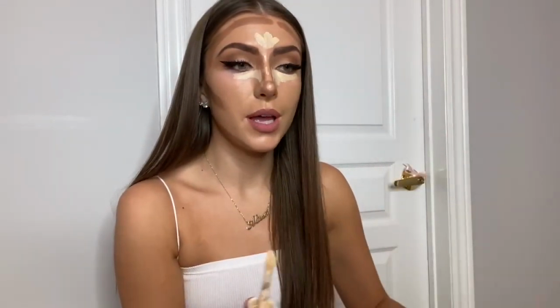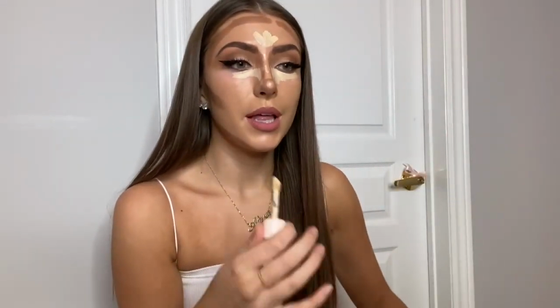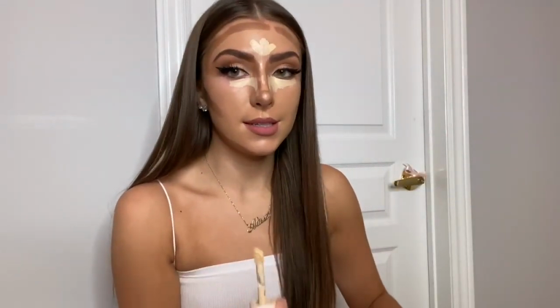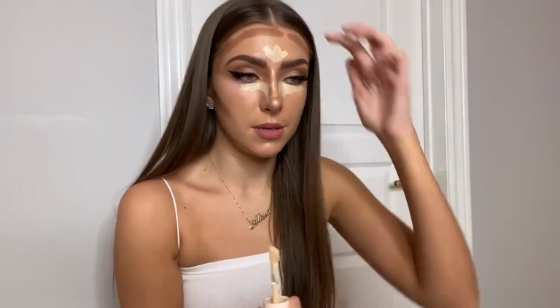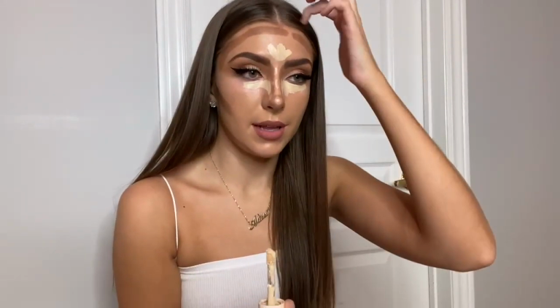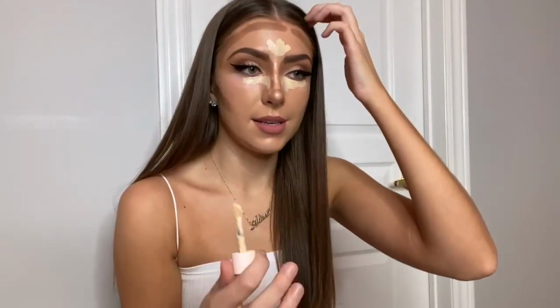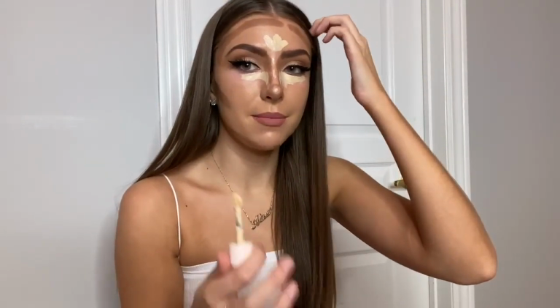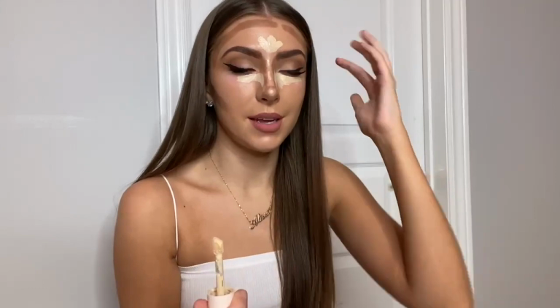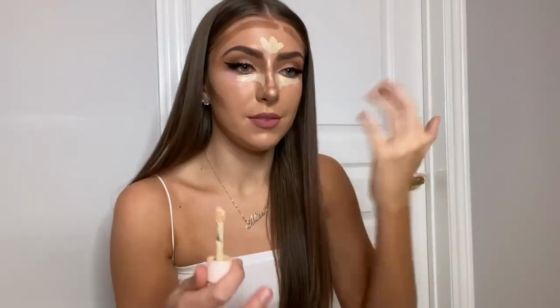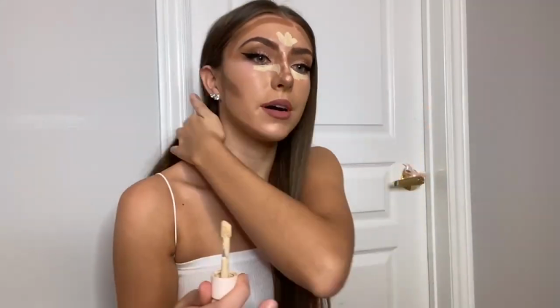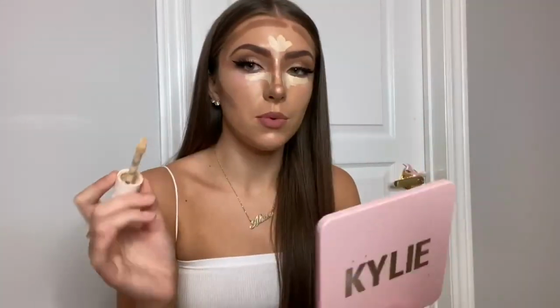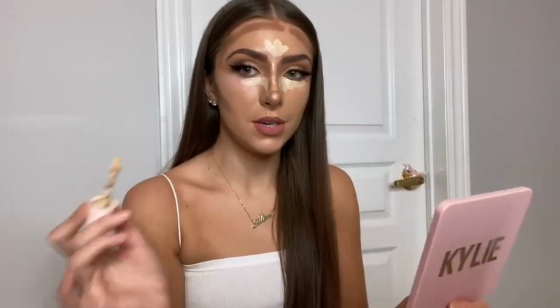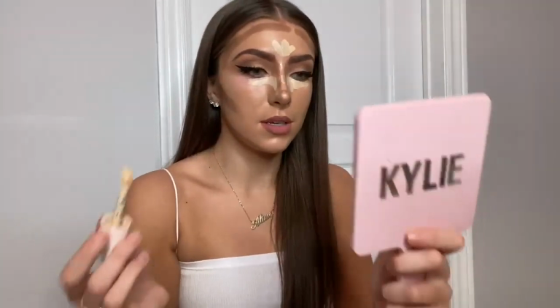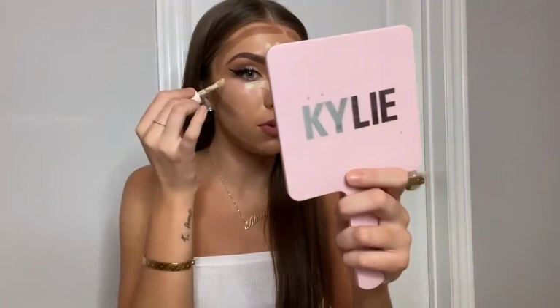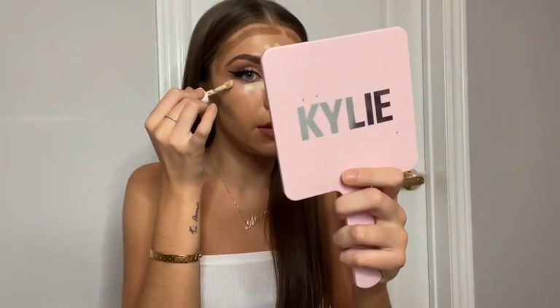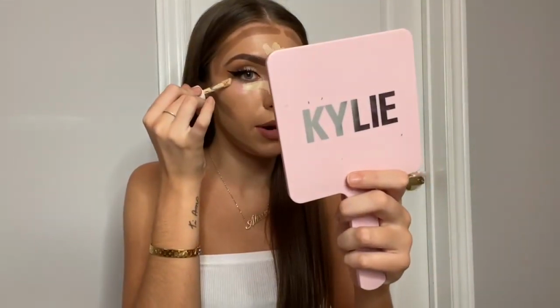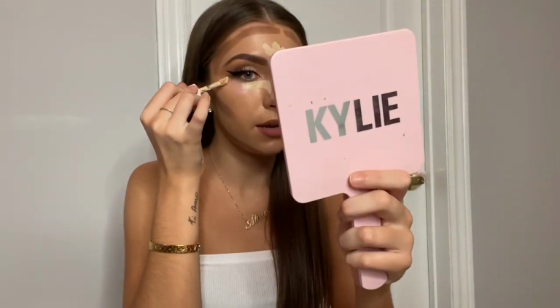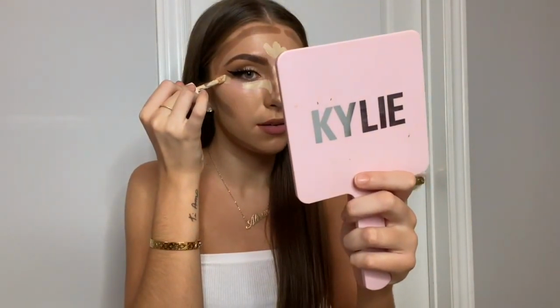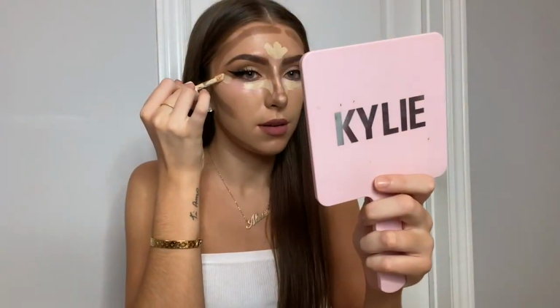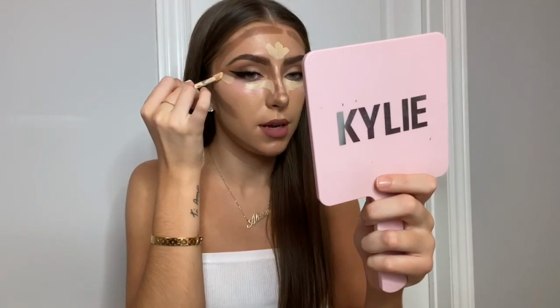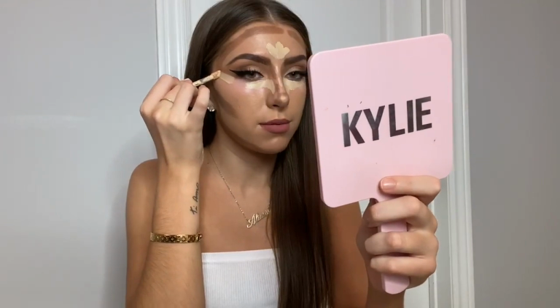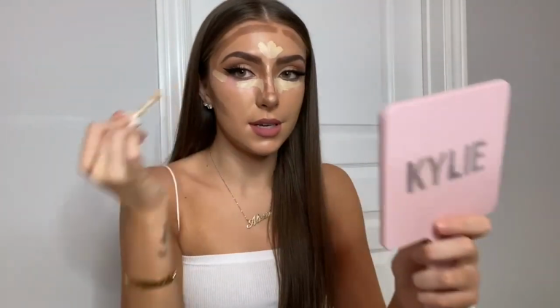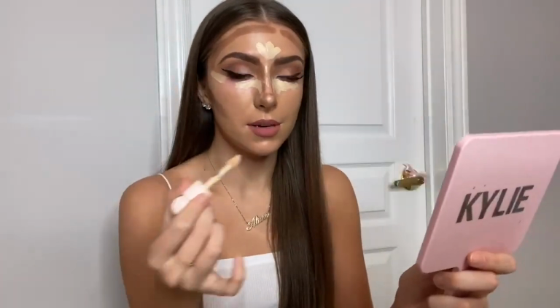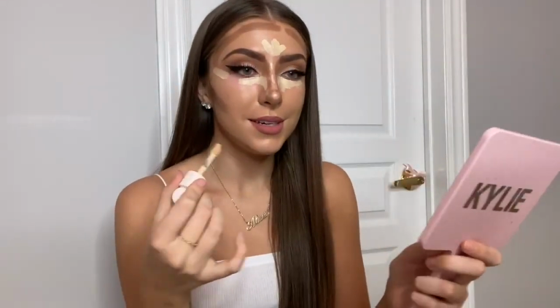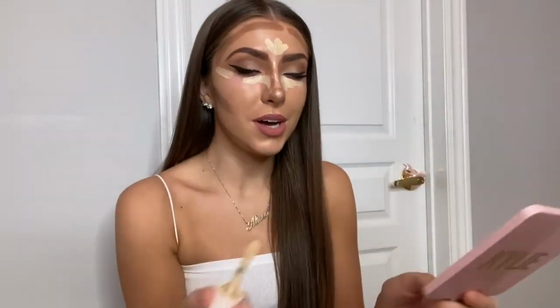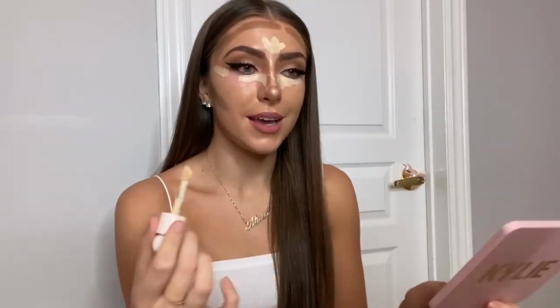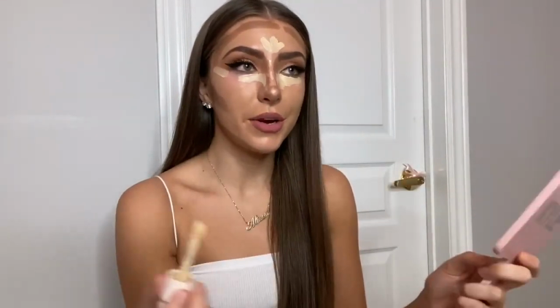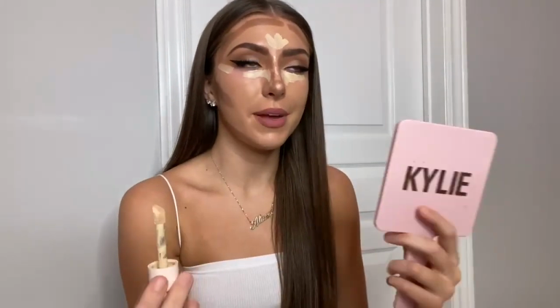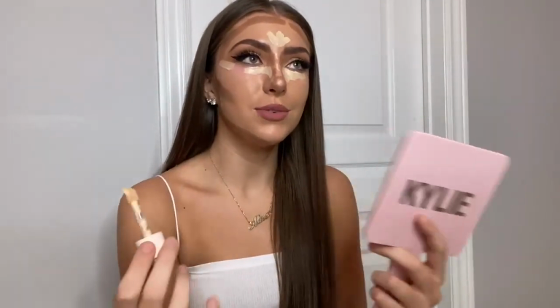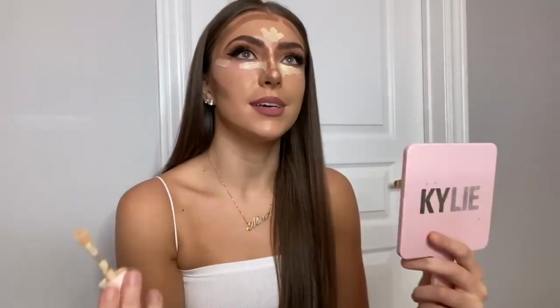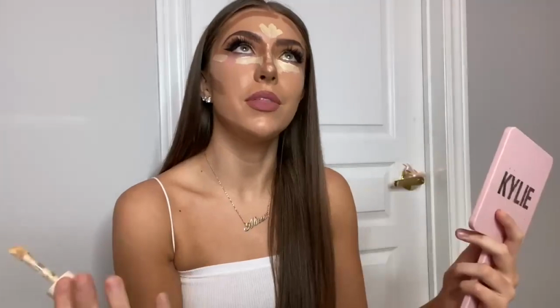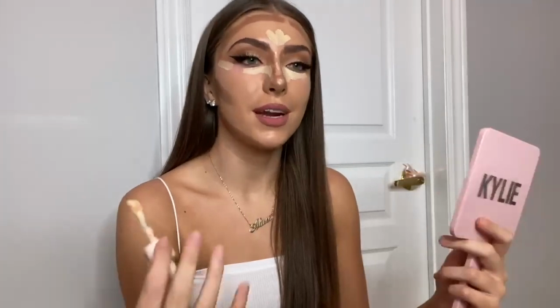So this is the lifting part — this is the main lifting part. You want to take your concealer and apply it right here. You've probably seen this everywhere on TikTok and Instagram and YouTube, it's like the new thing that everyone's discovering.